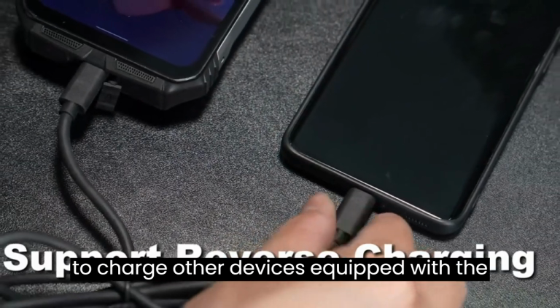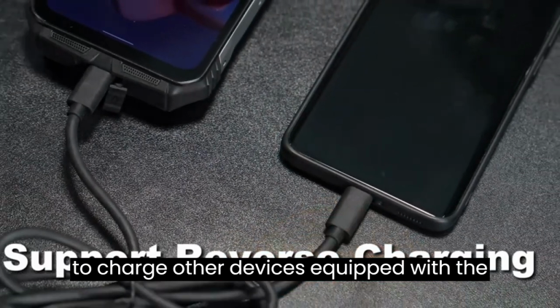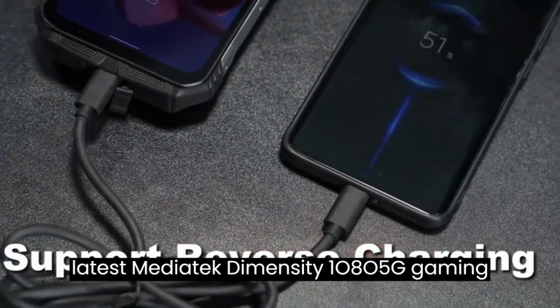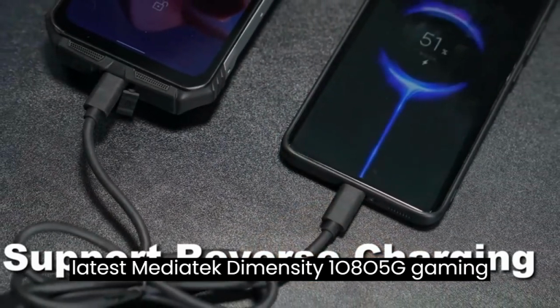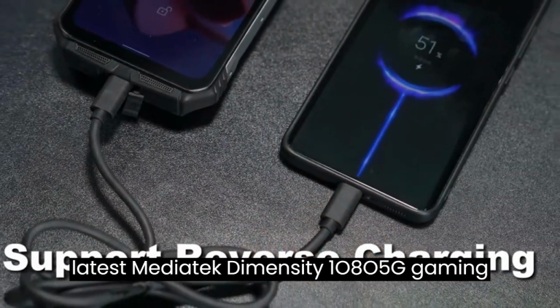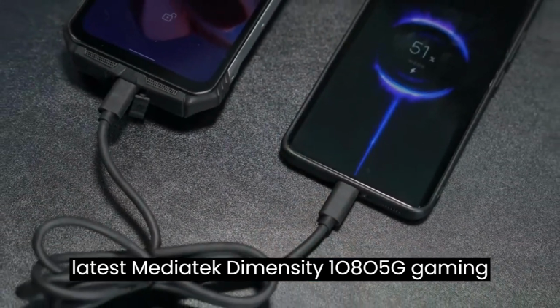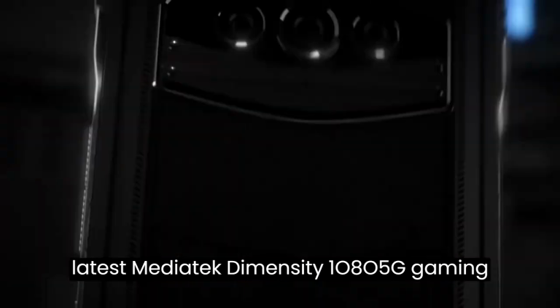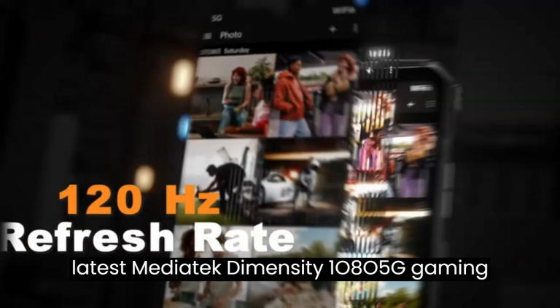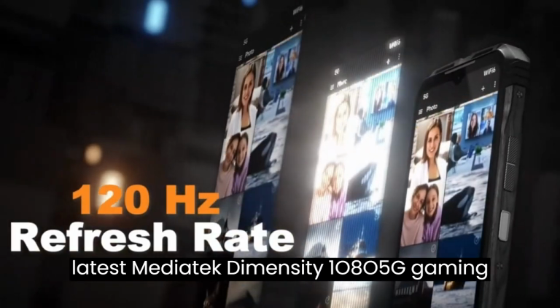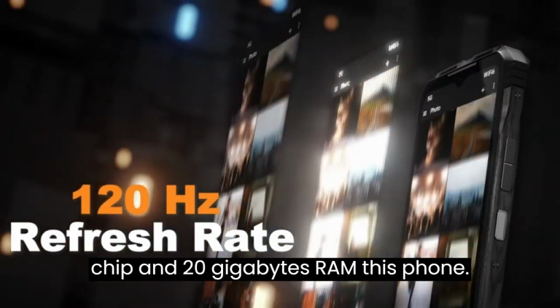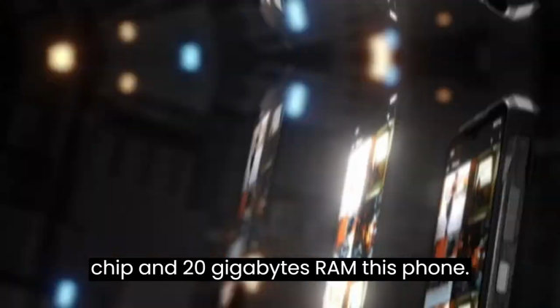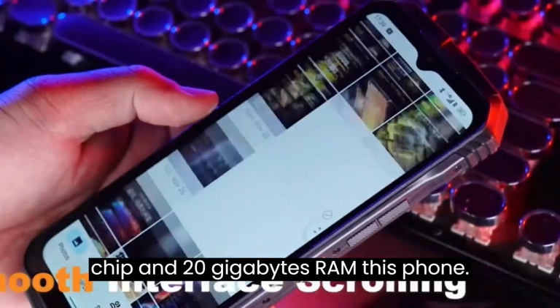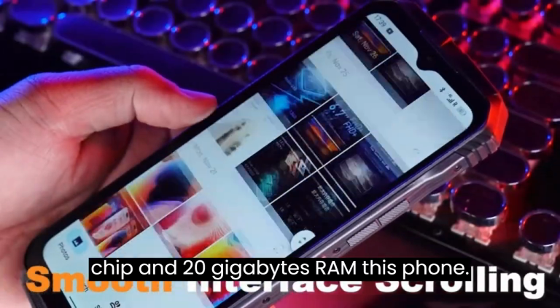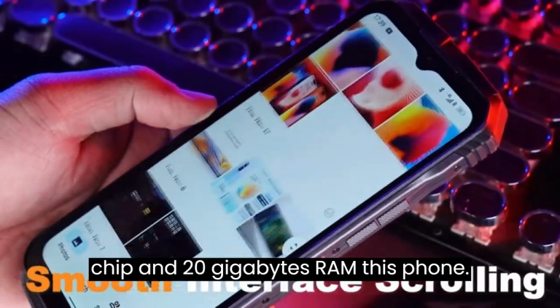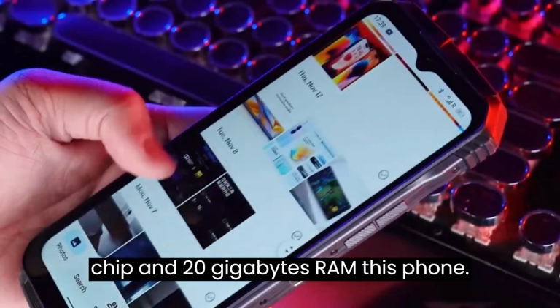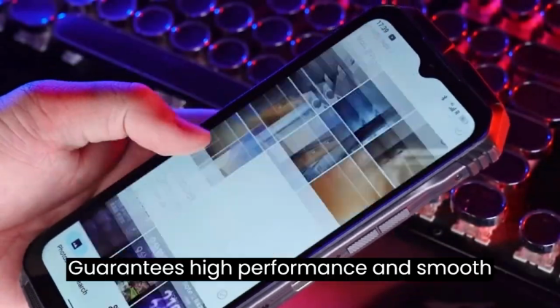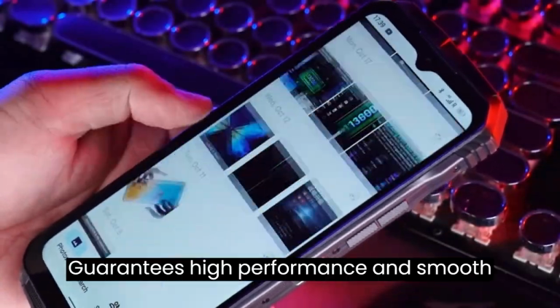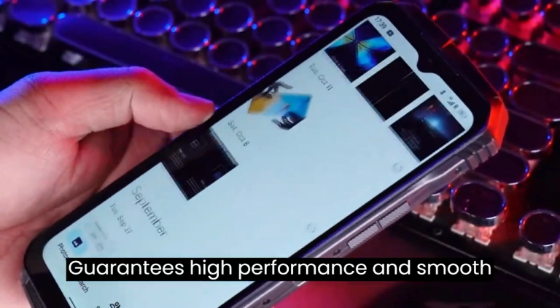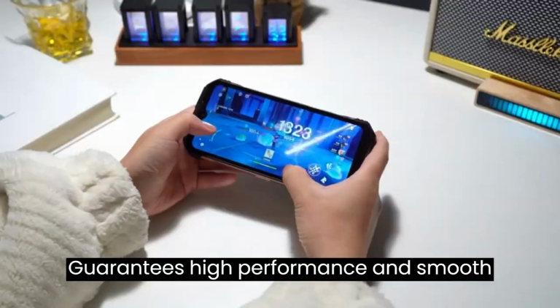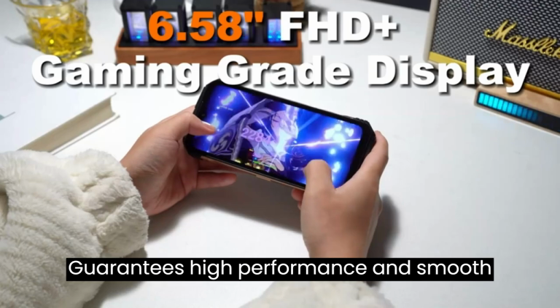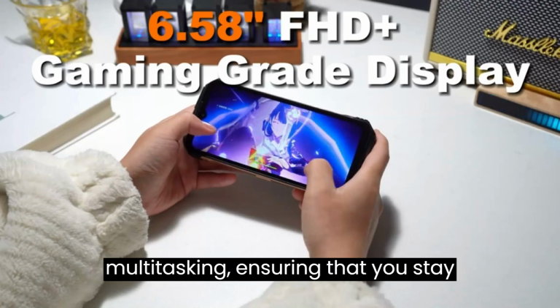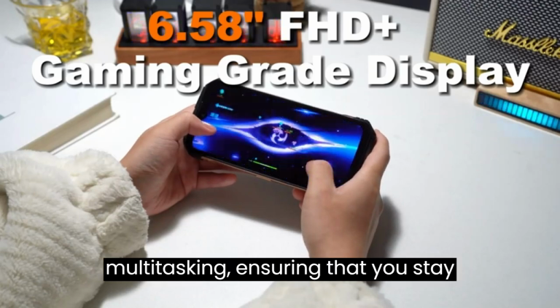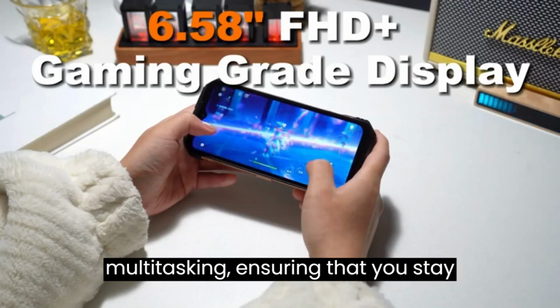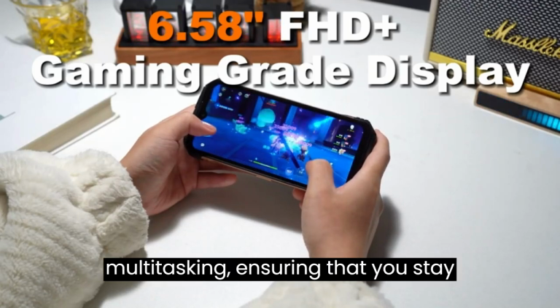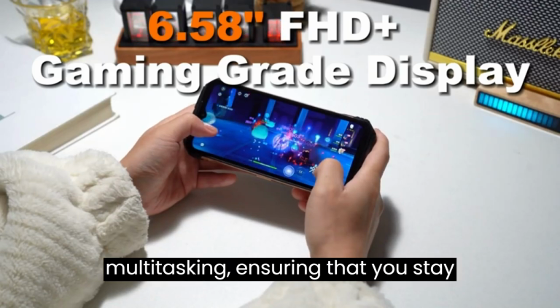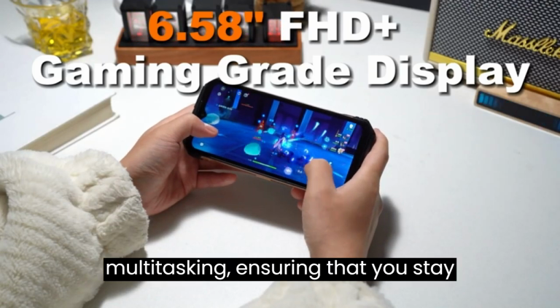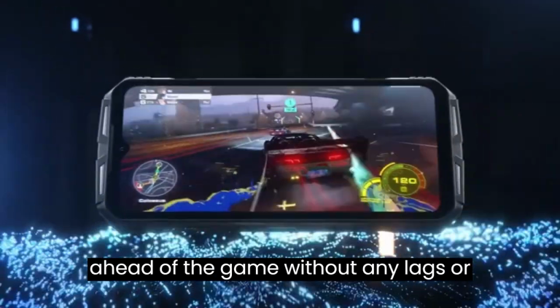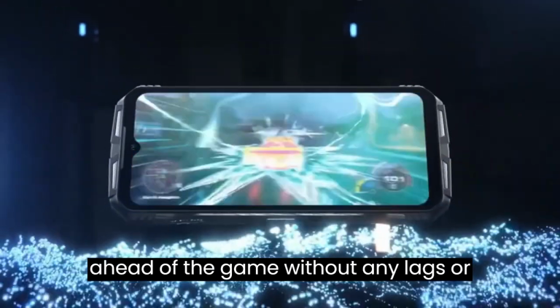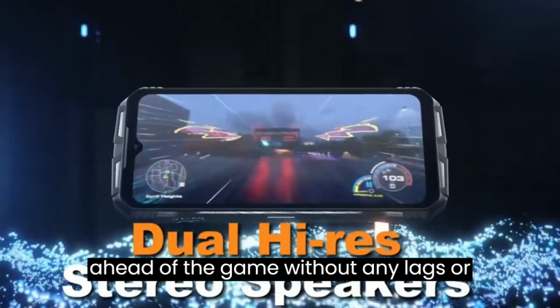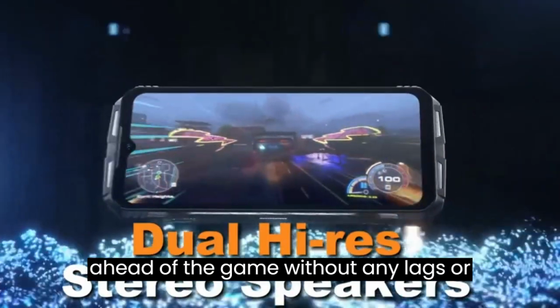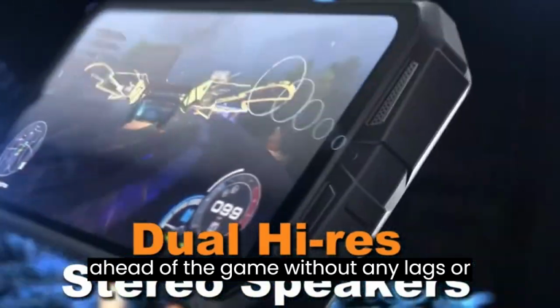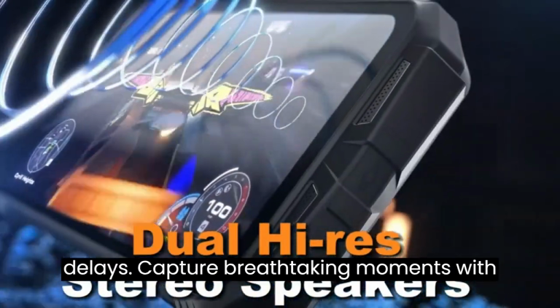Equipped with the latest MediaTek Dimensity 1080 5G gaming chip and 20GB RAM, this phone guarantees high performance and smooth multitasking, ensuring that you stay ahead of the game without any lags or delays.